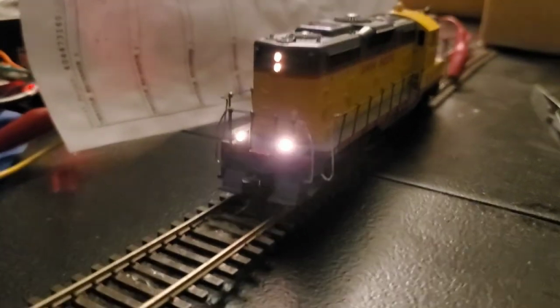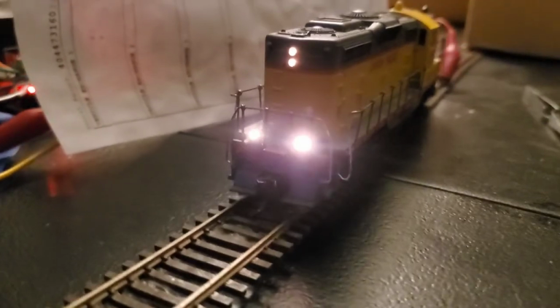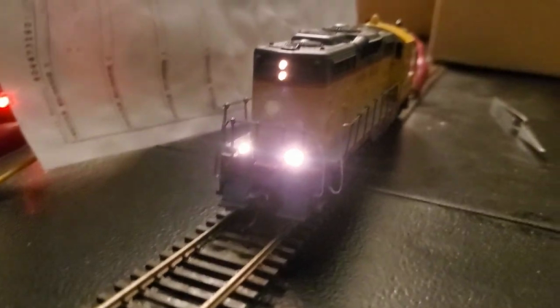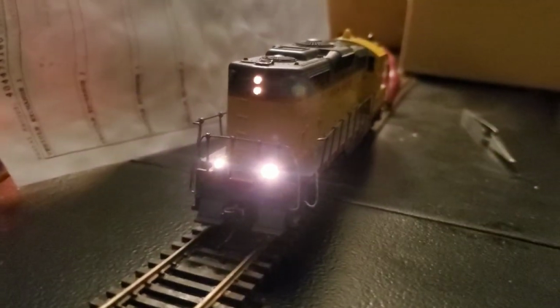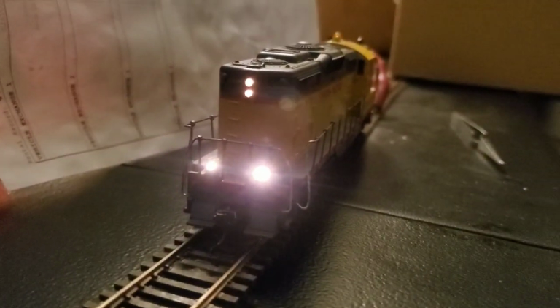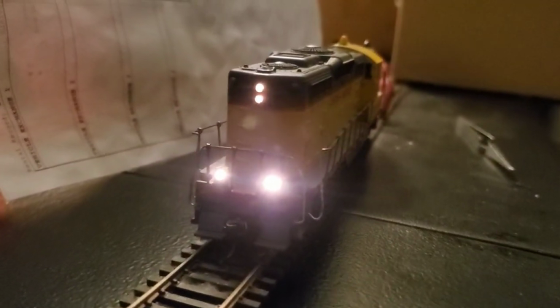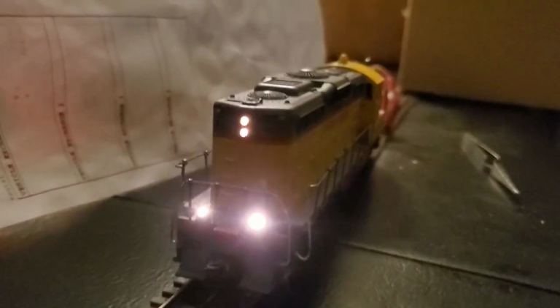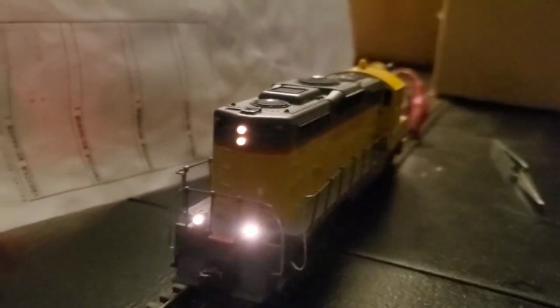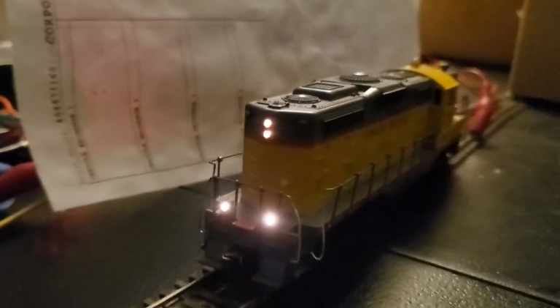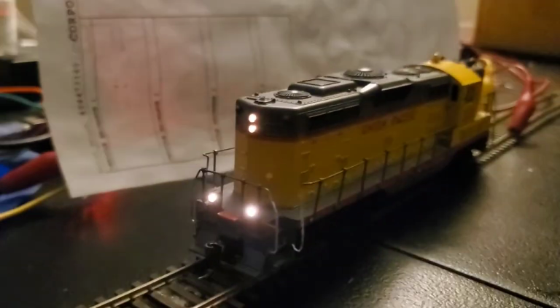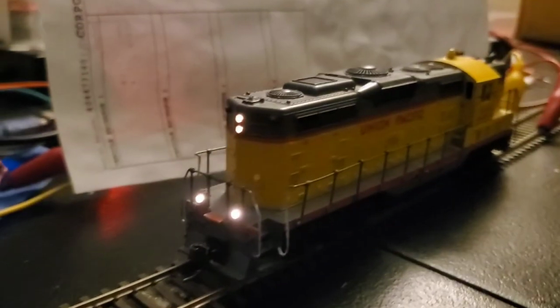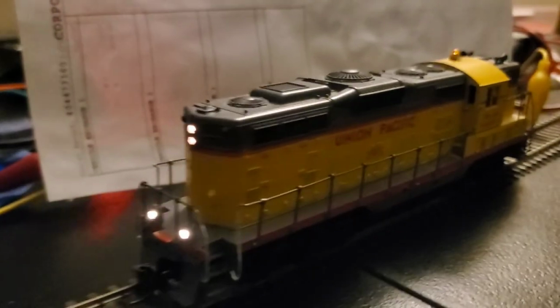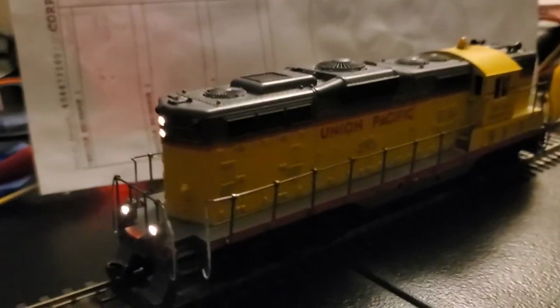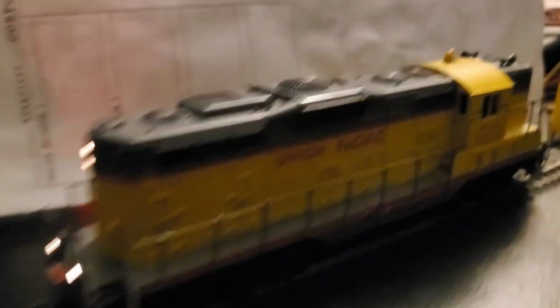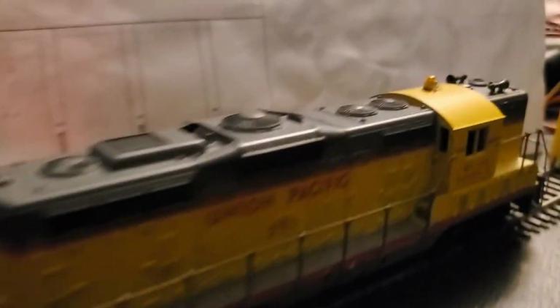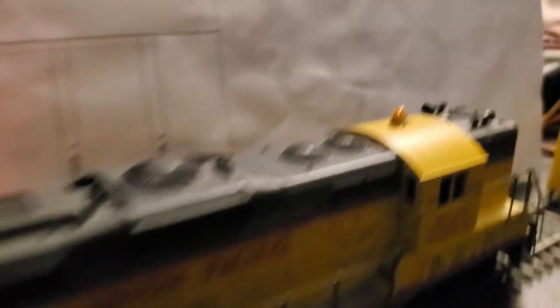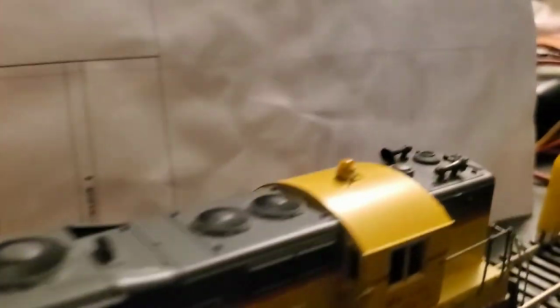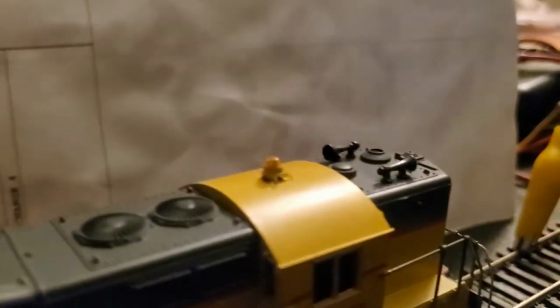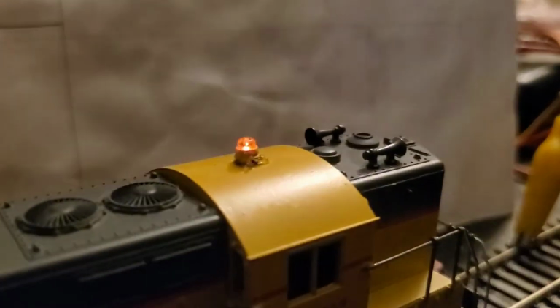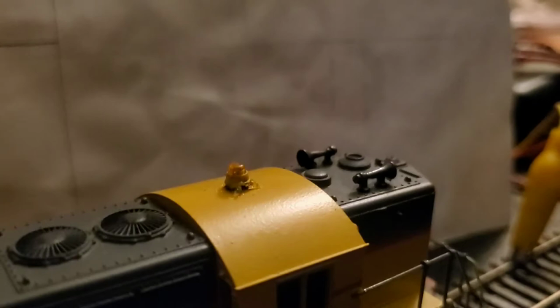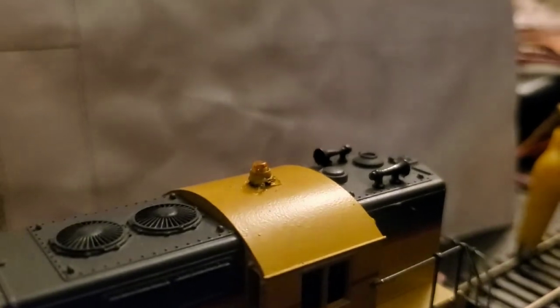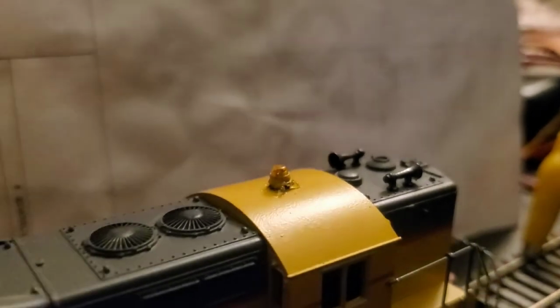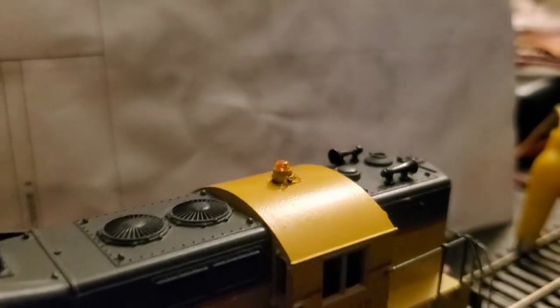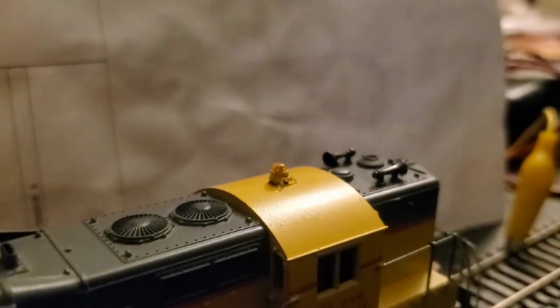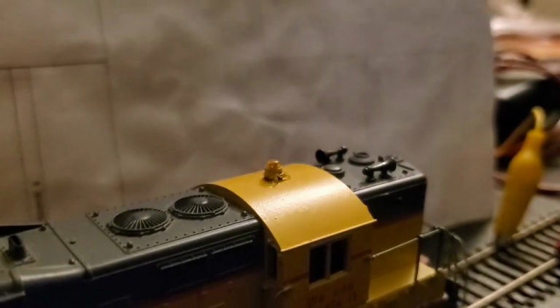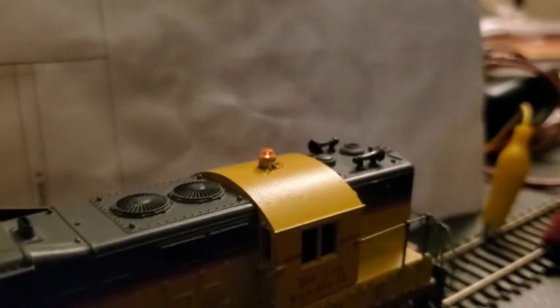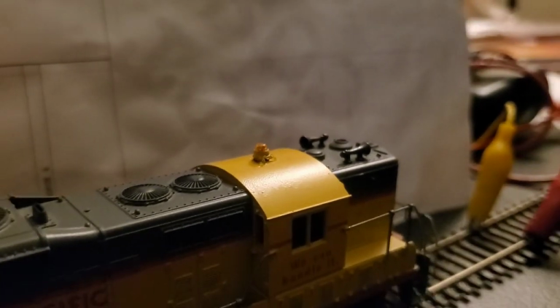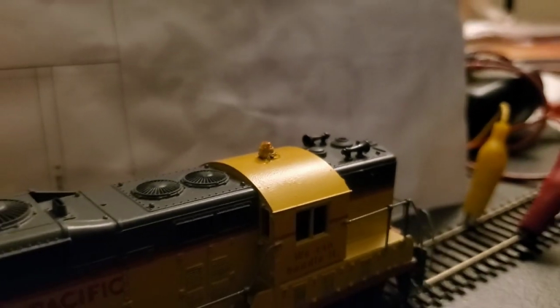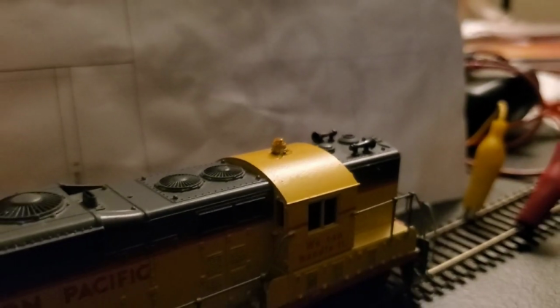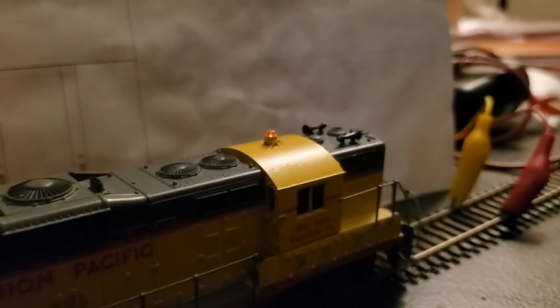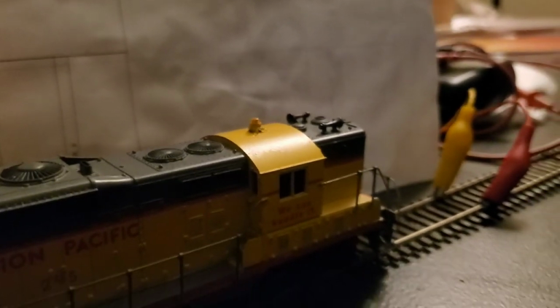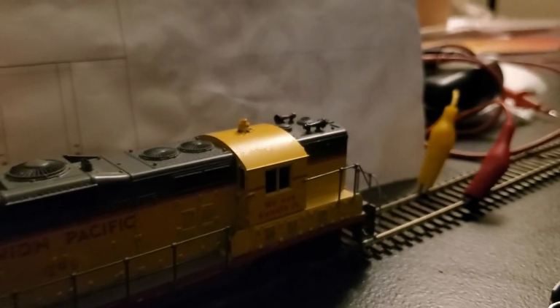Somehow the ditch lights seem brighter than the headlights. I programmed function one to be the rotating beacon.